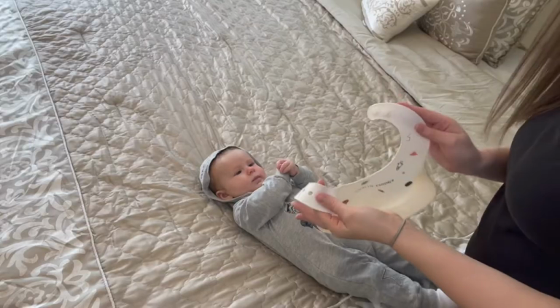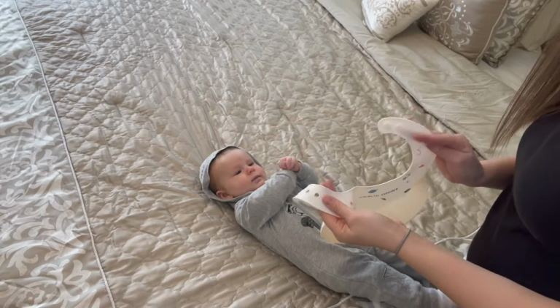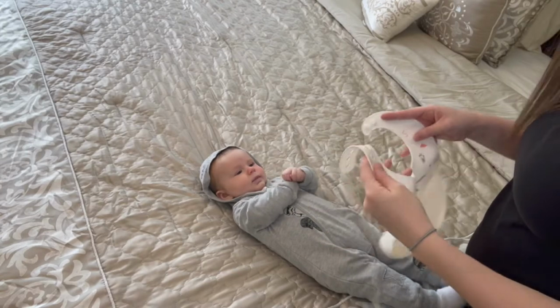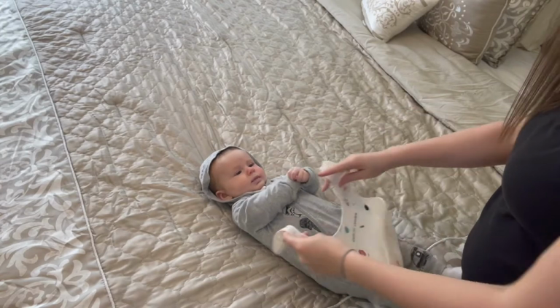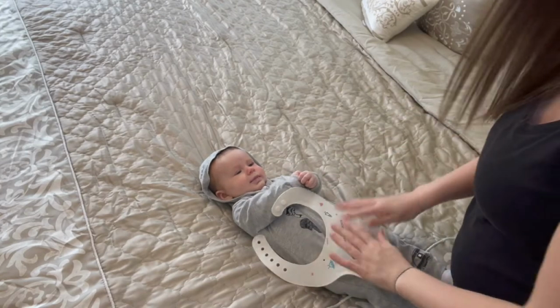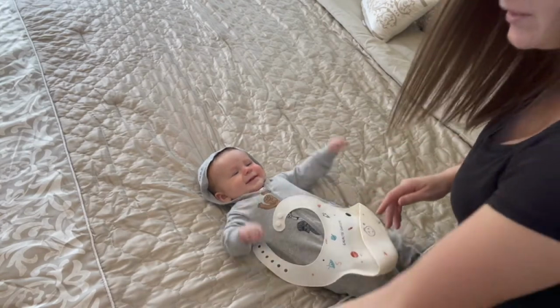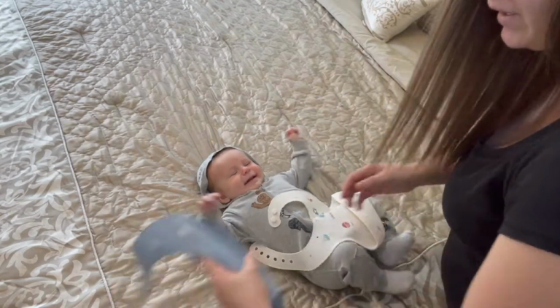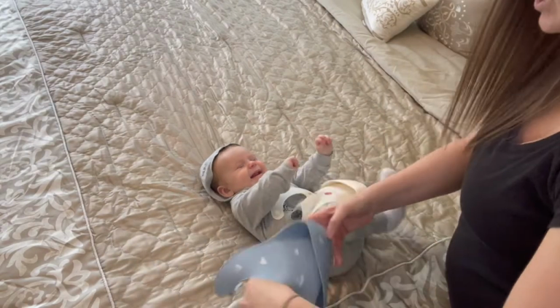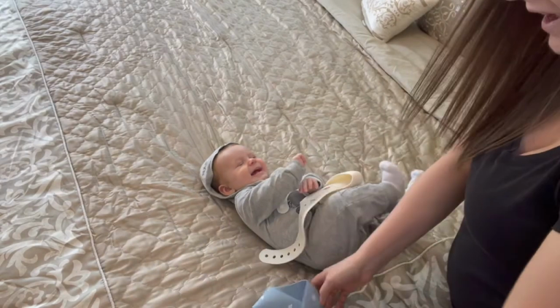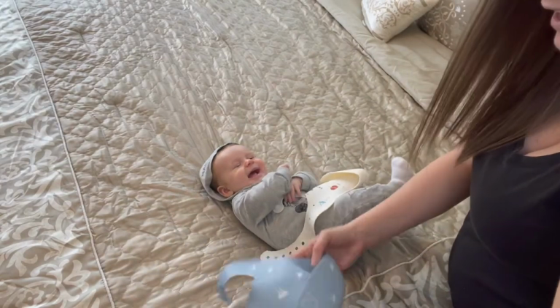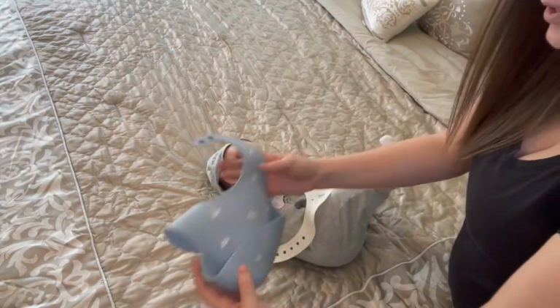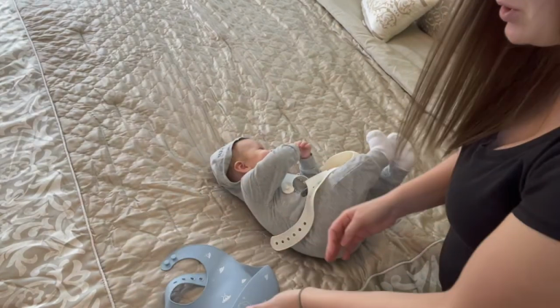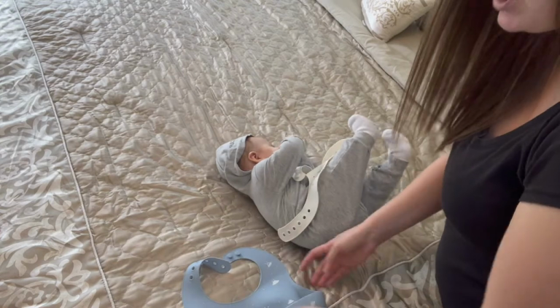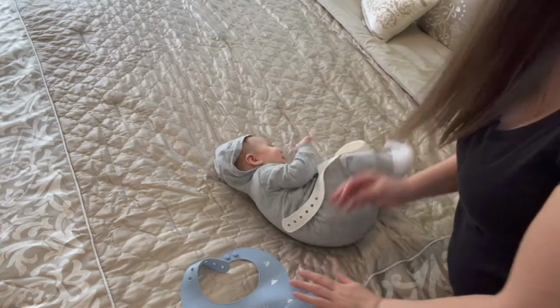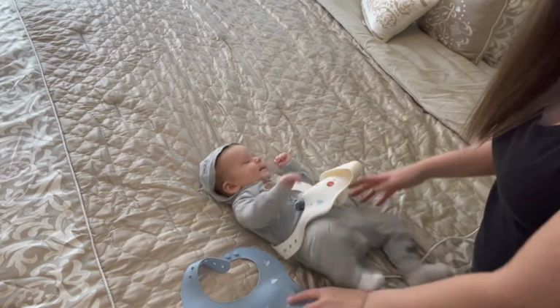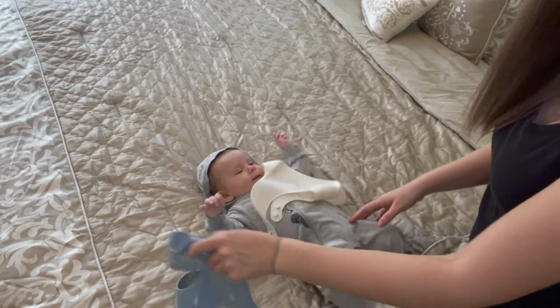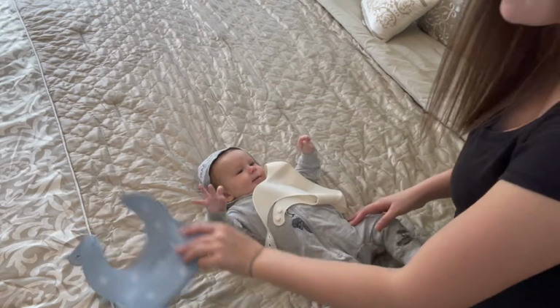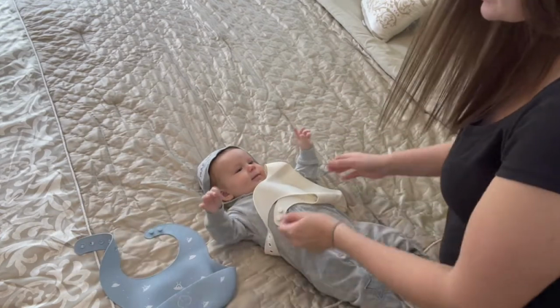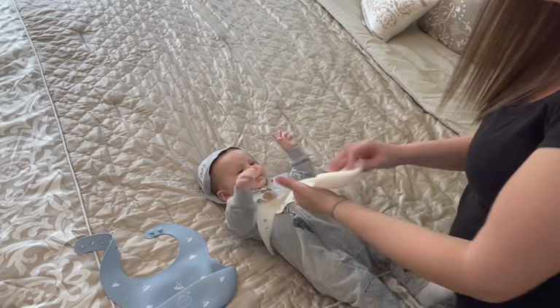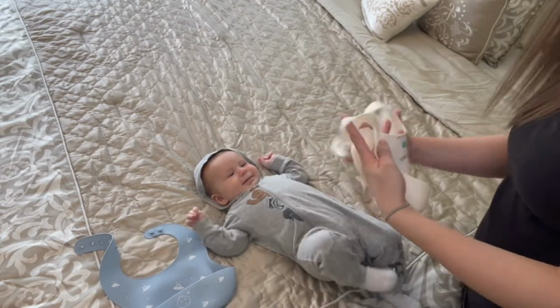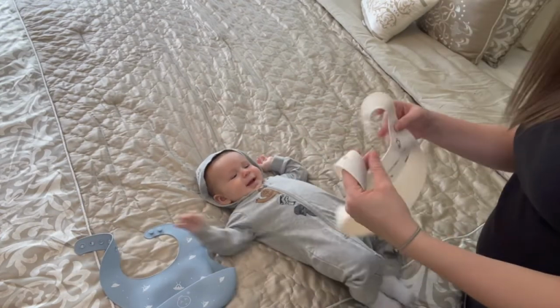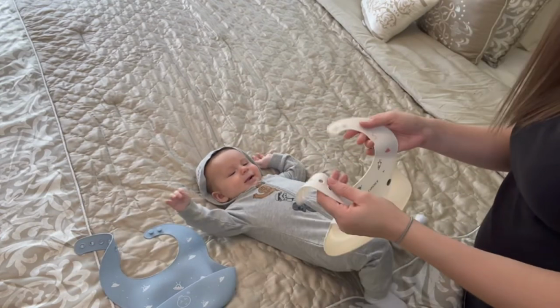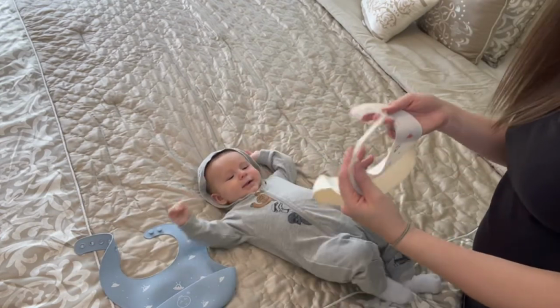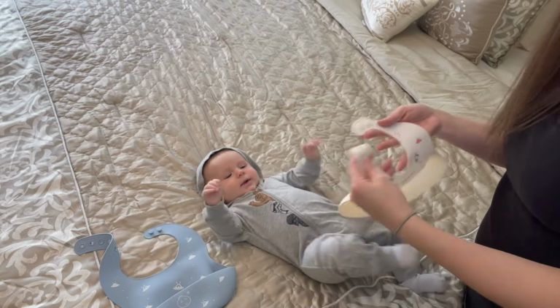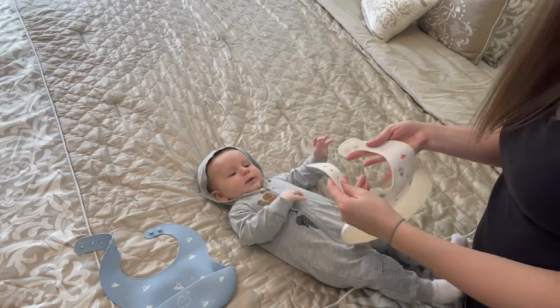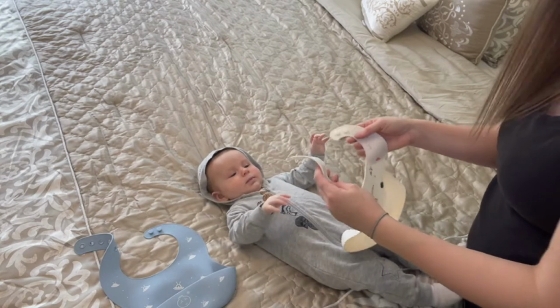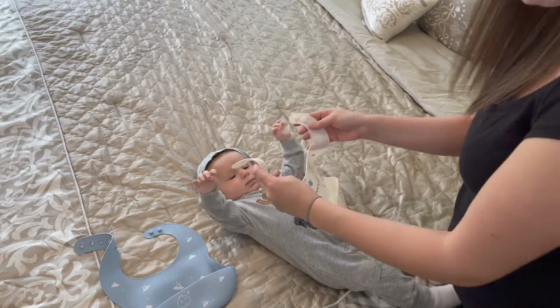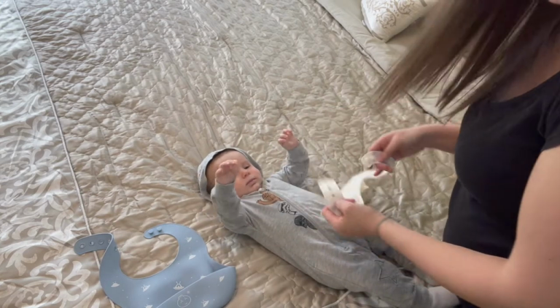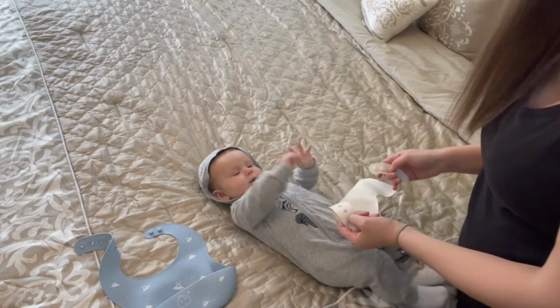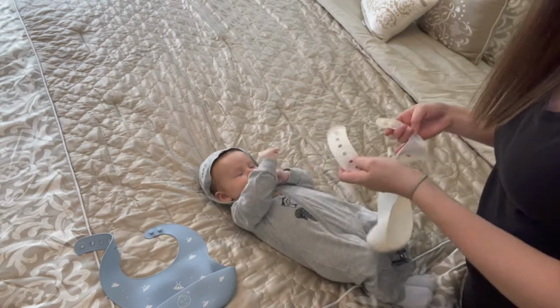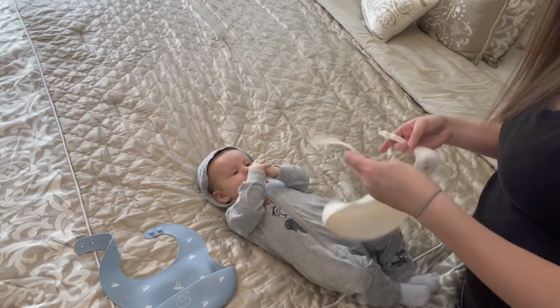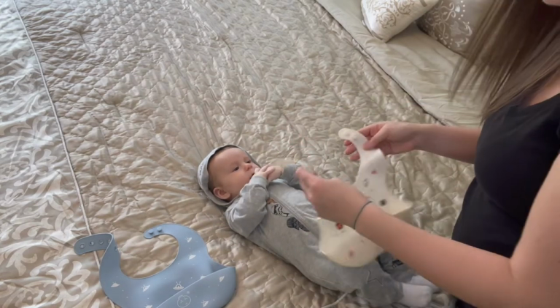I absolutely love using these because they come in a two-pack and you get two super cute prints on them. They're very easy to attach around your baby's neck and they can grow with my baby as he gets older.